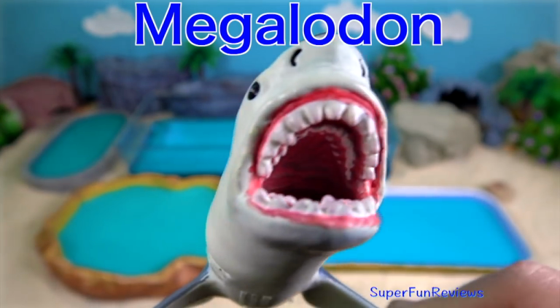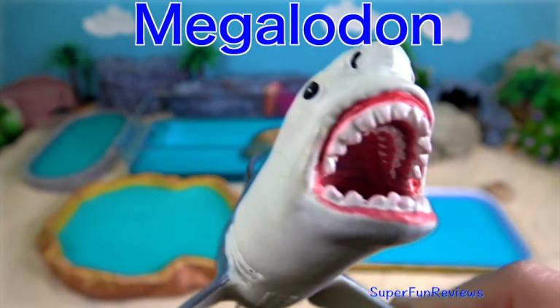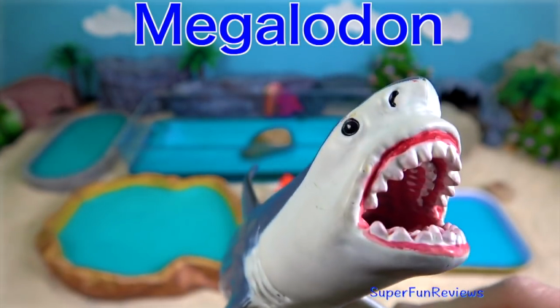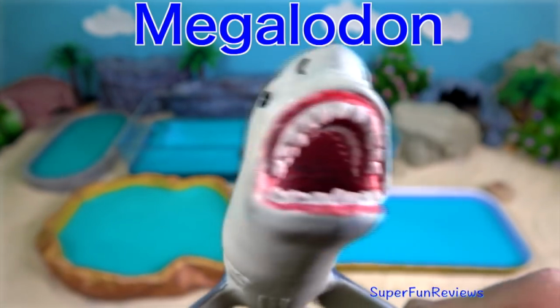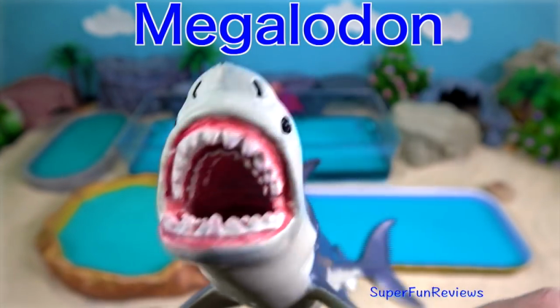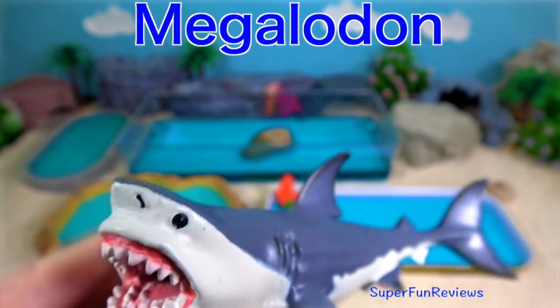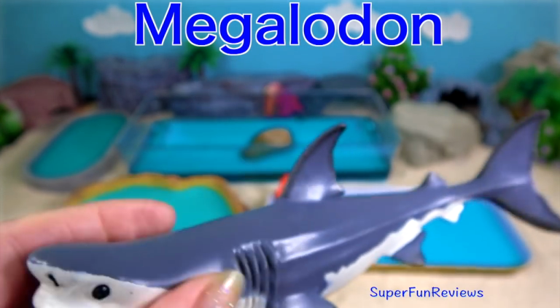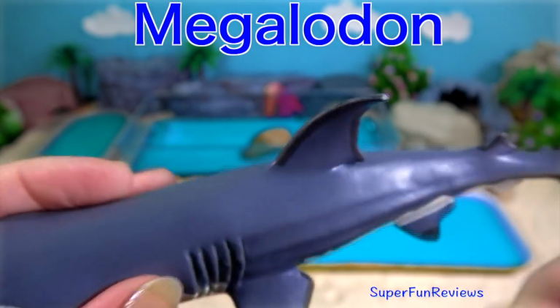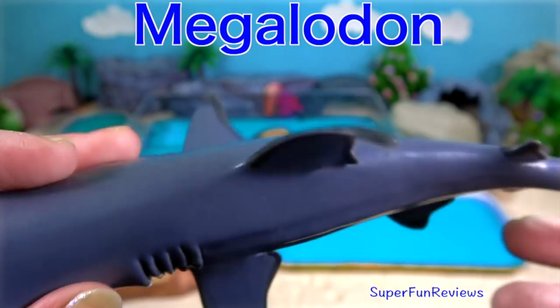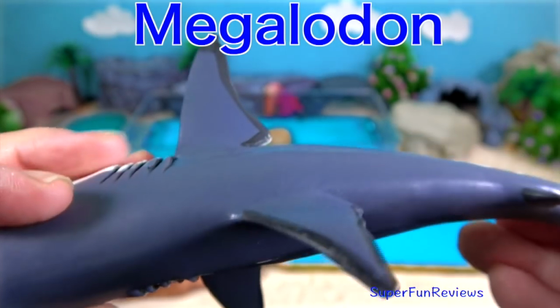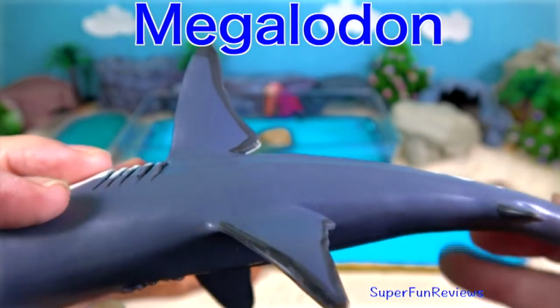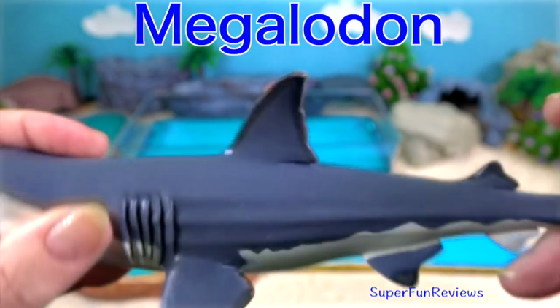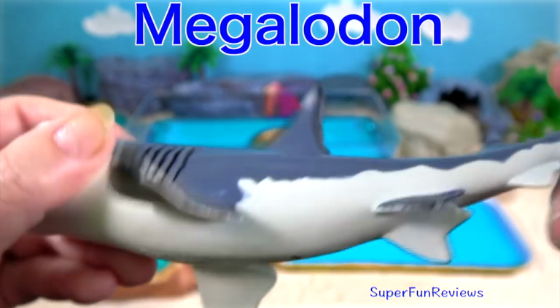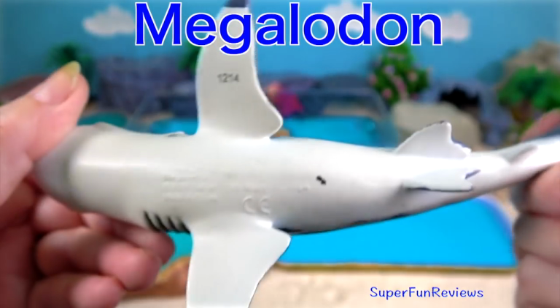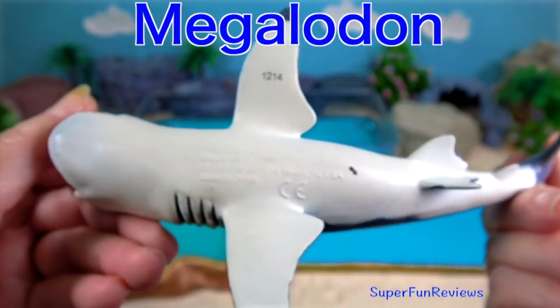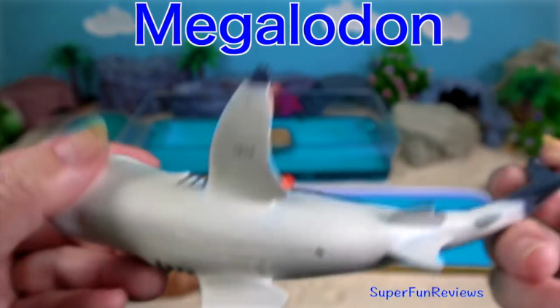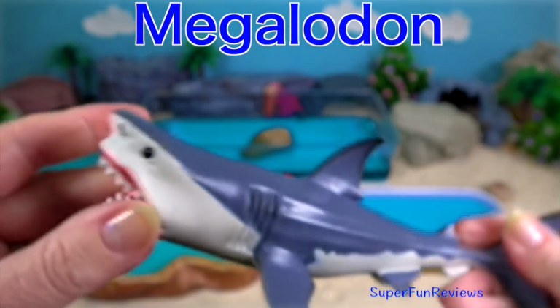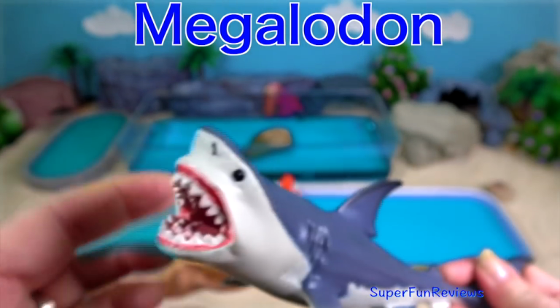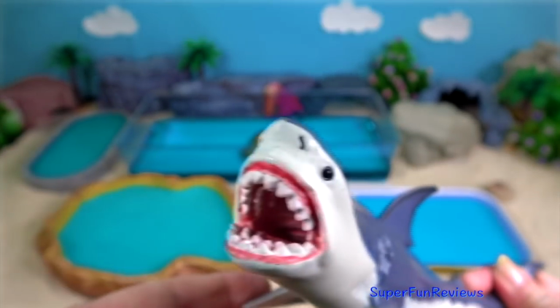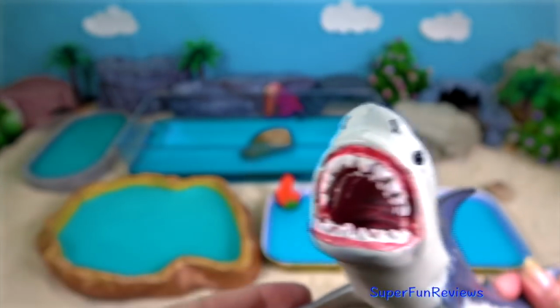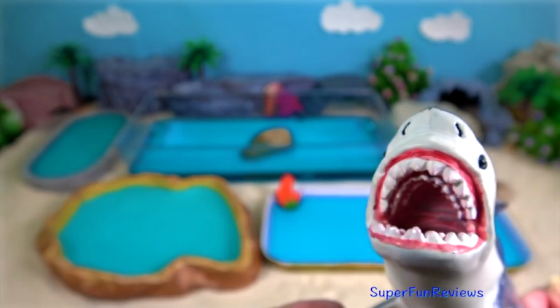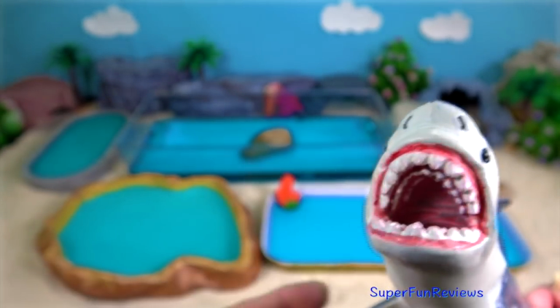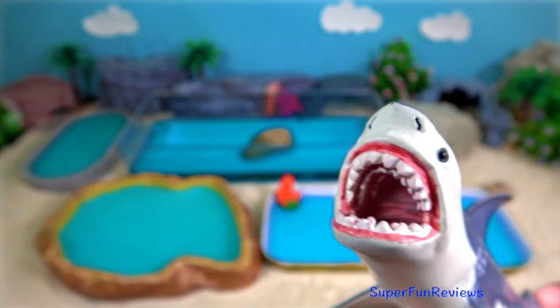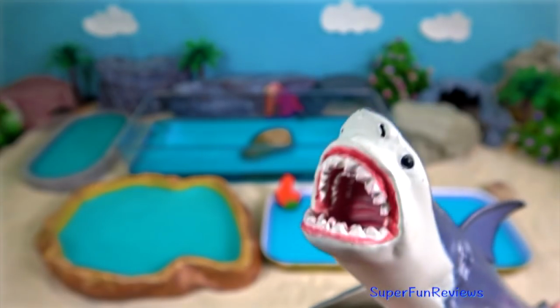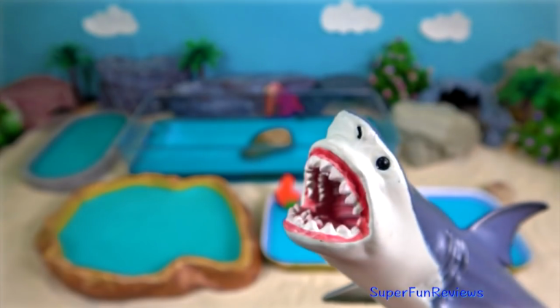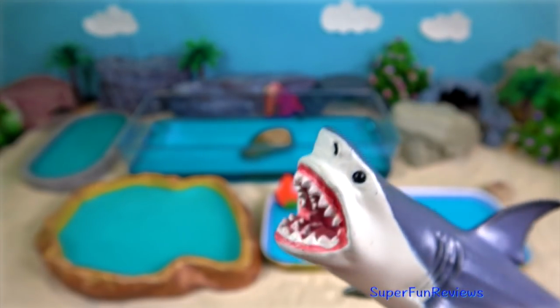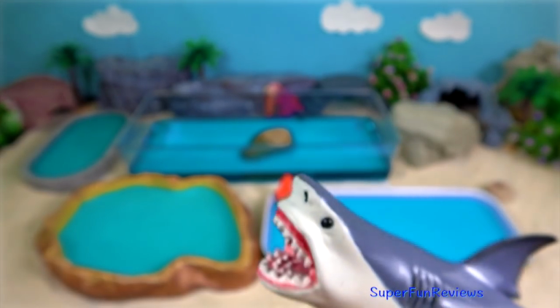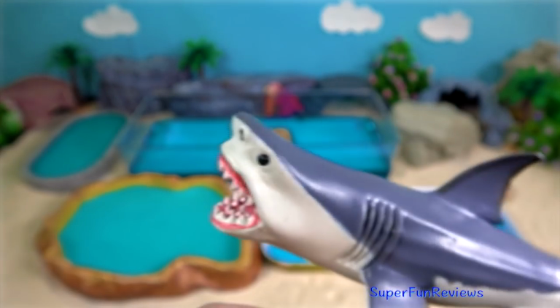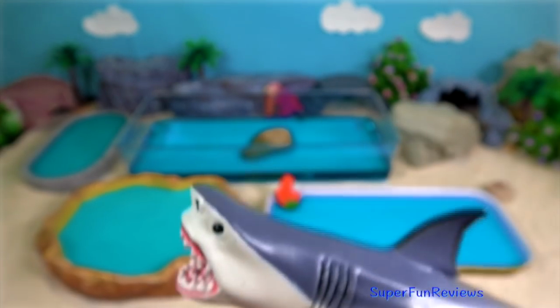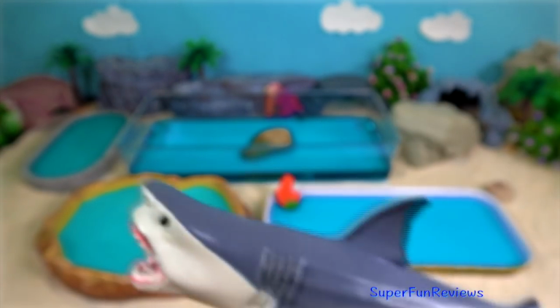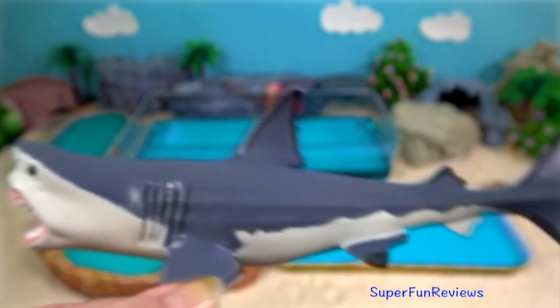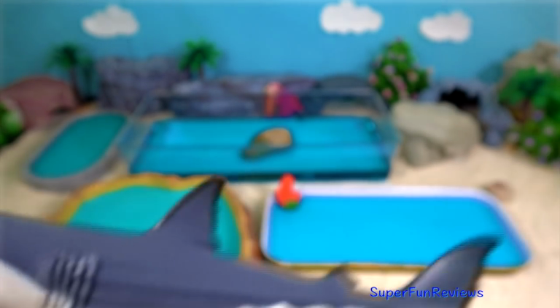Megalodon — a prehistoric monster shark. Their teeth were thick and robust, built for grabbing prey and breaking bones.